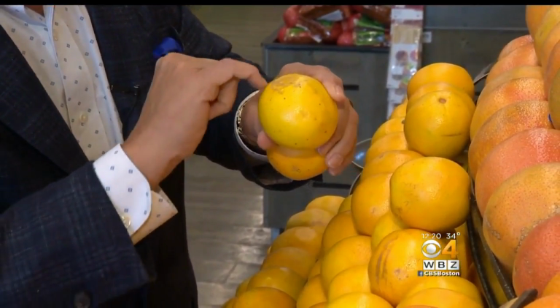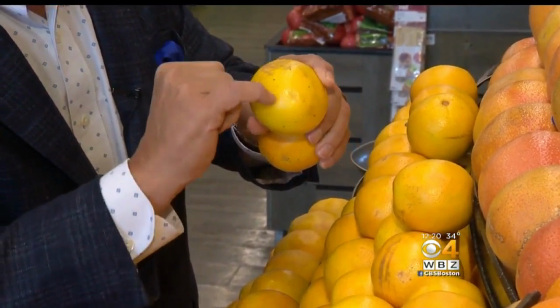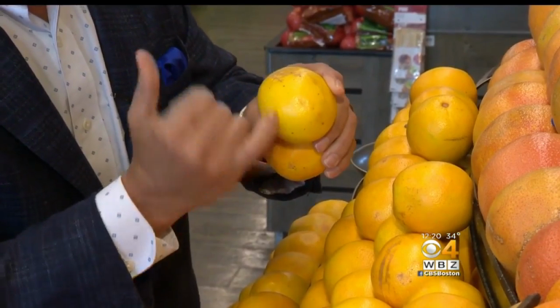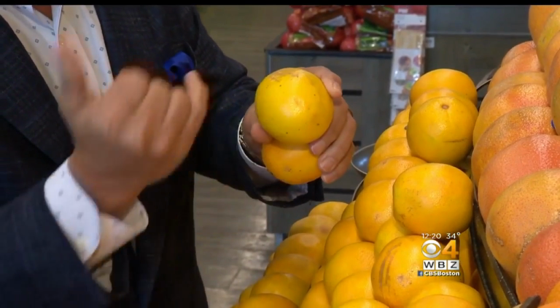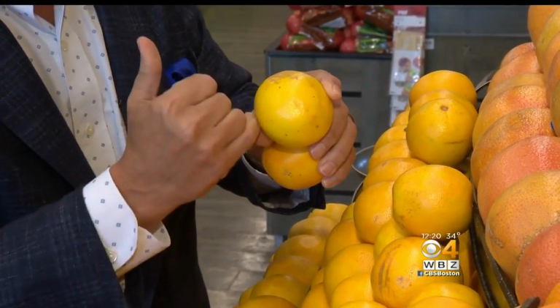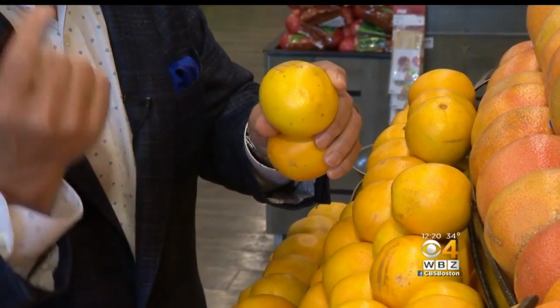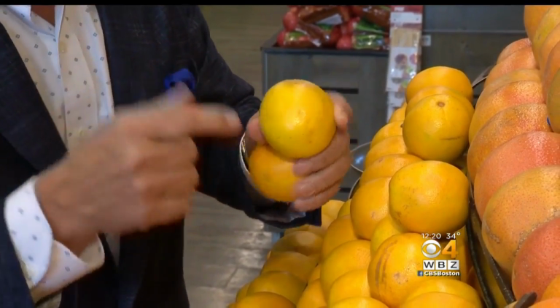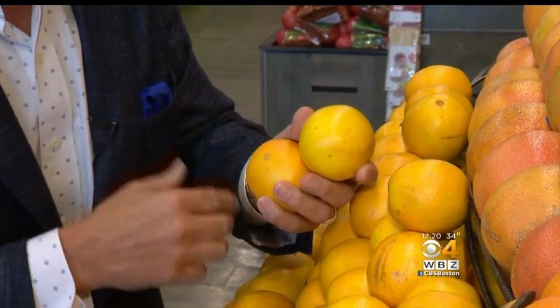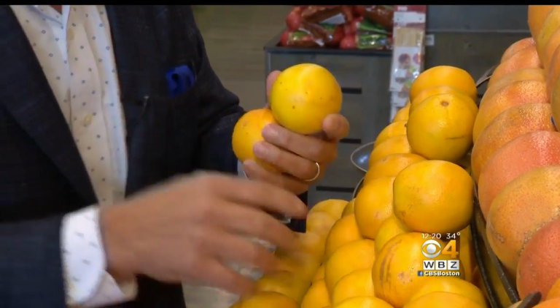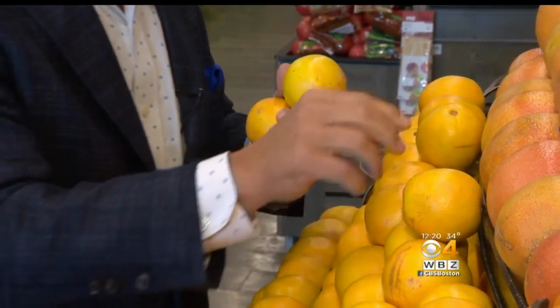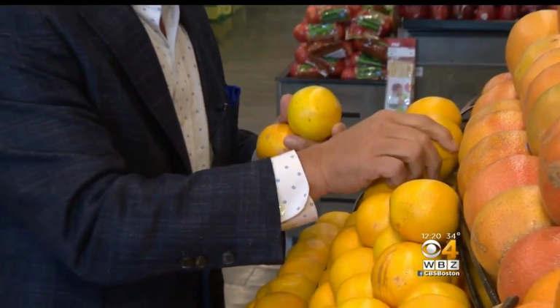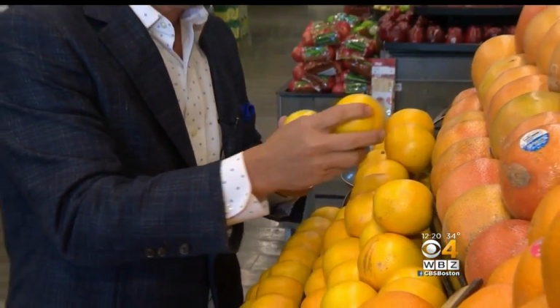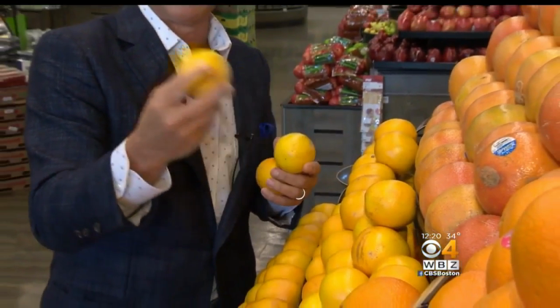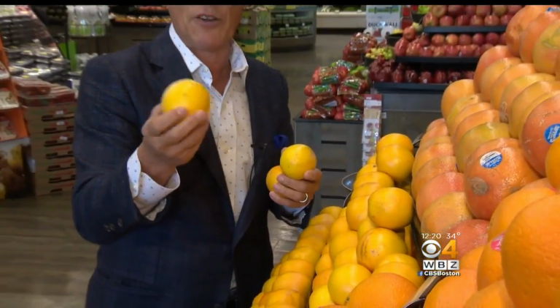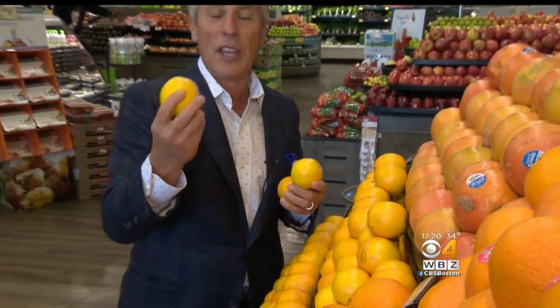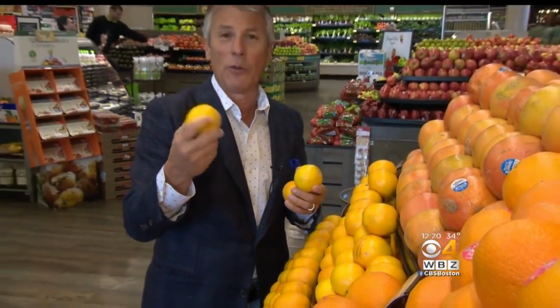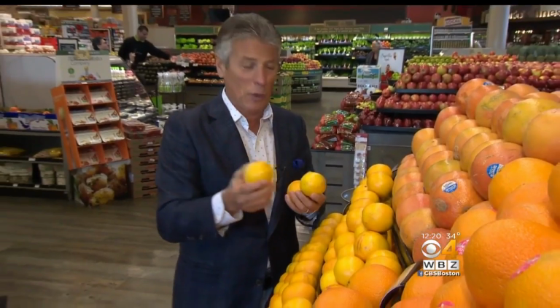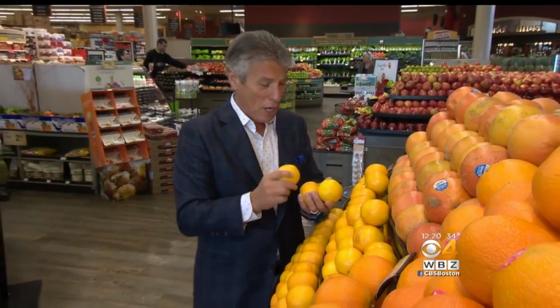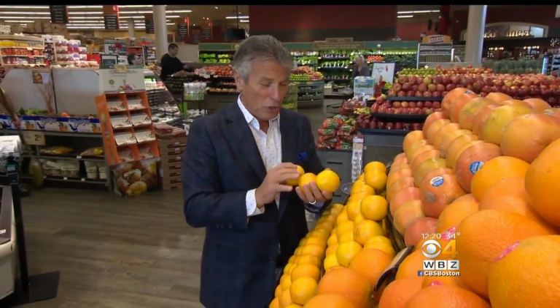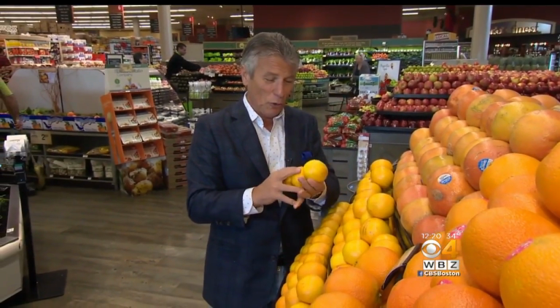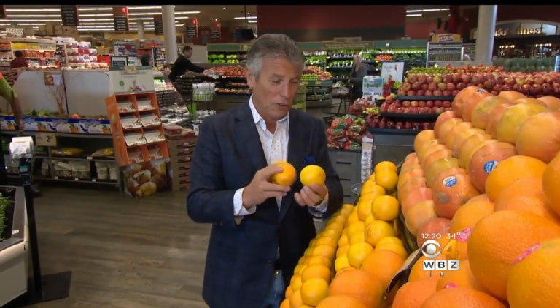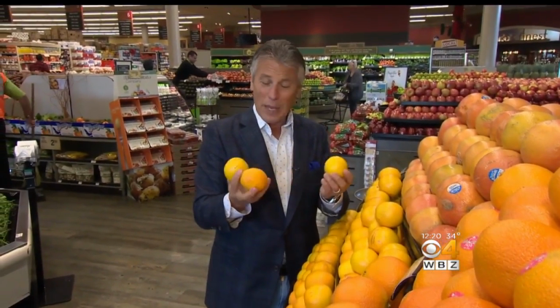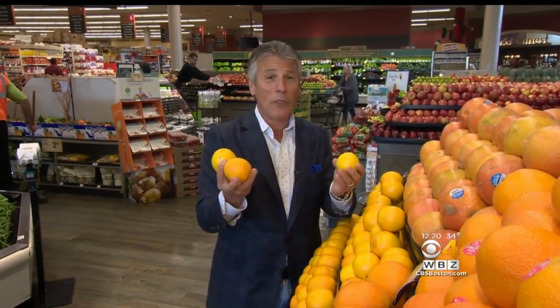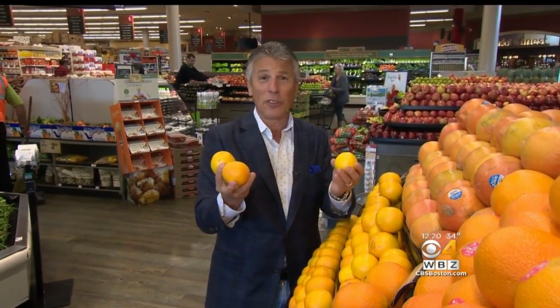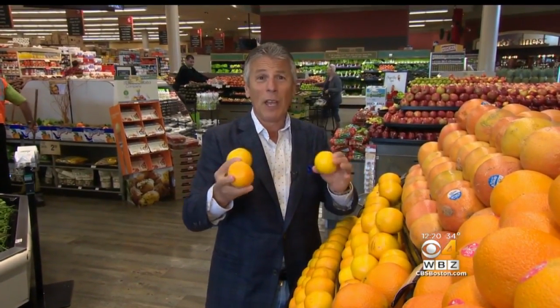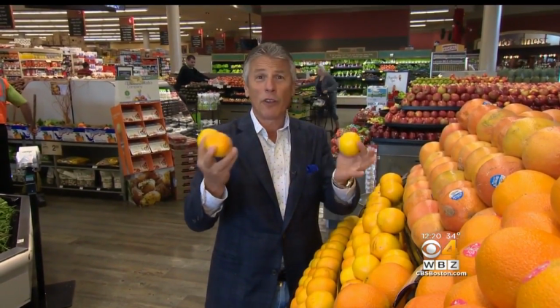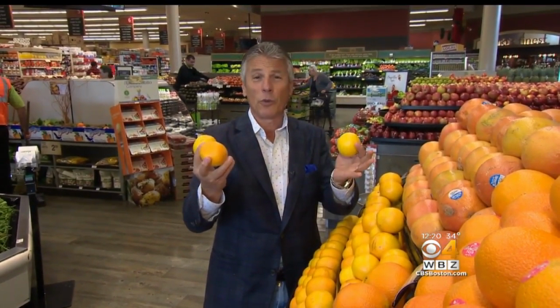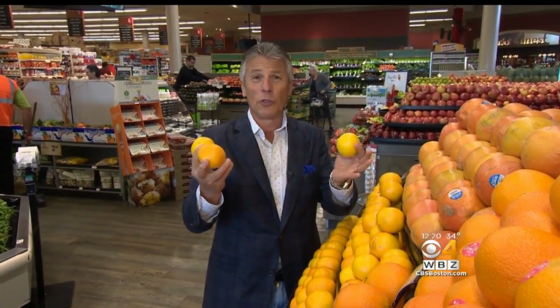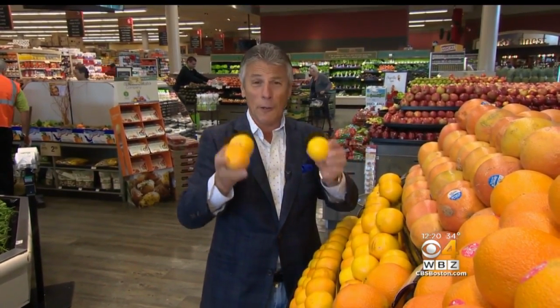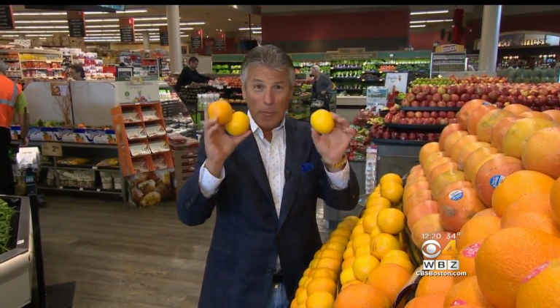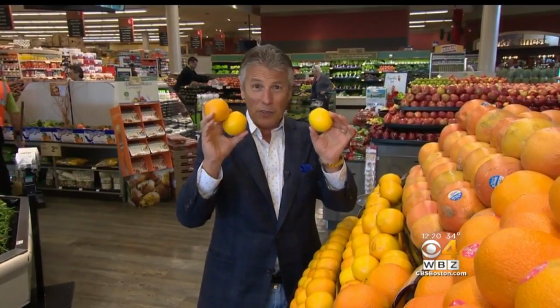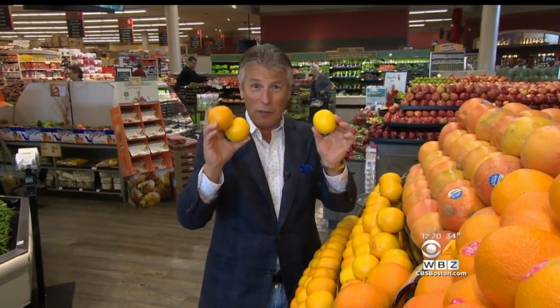It all goes through into the flesh of the orange. When you bring them home, always keep them on the counter — never in the refrigerator. Juice oranges. I buy these all the time. Fresh squeezed orange juice in the morning. These are my favorite.